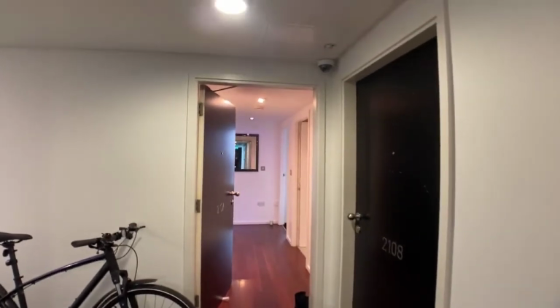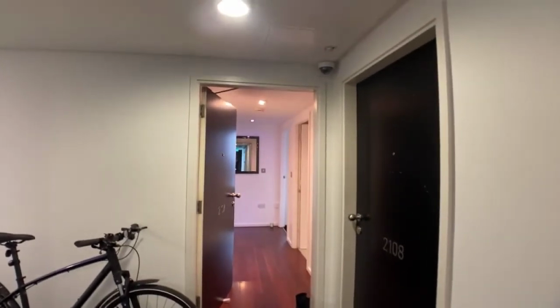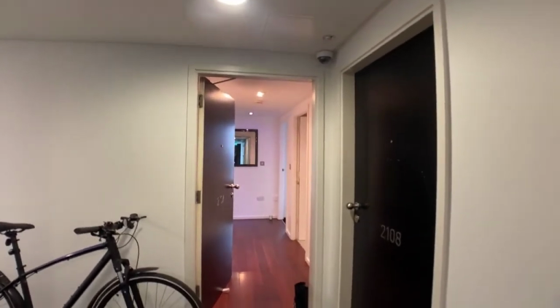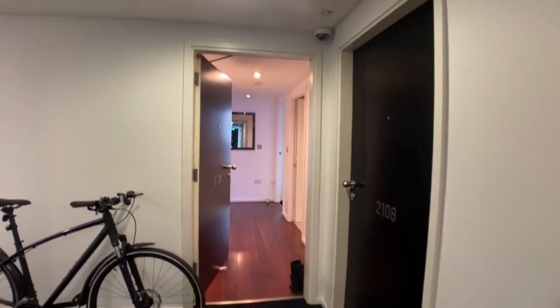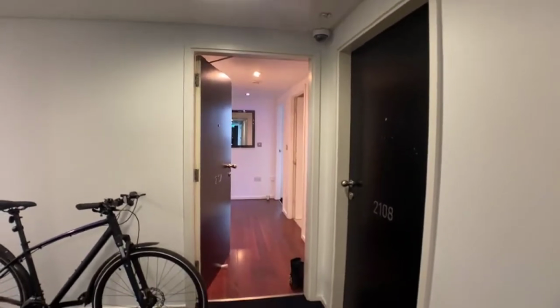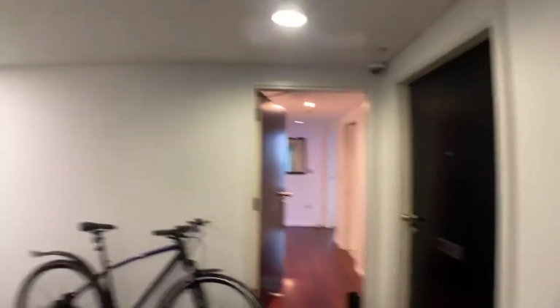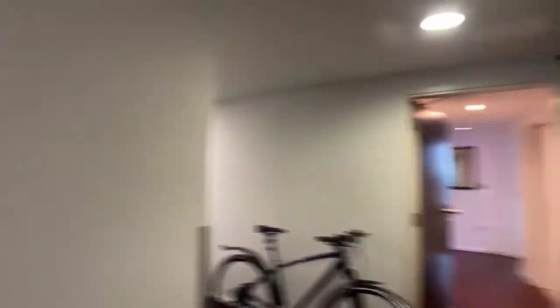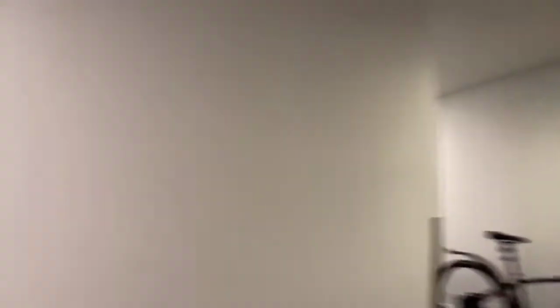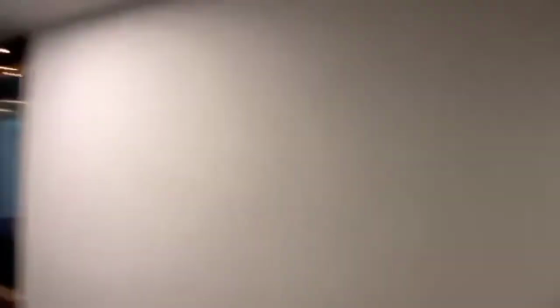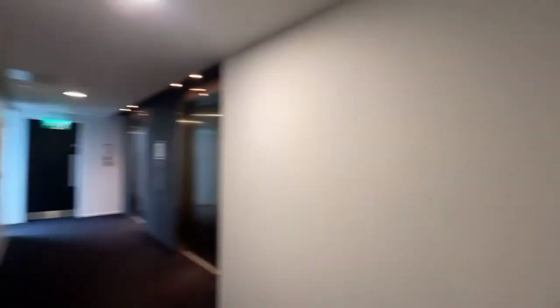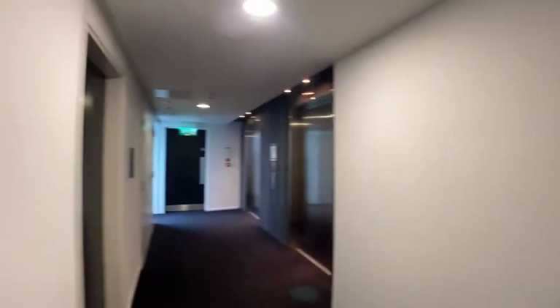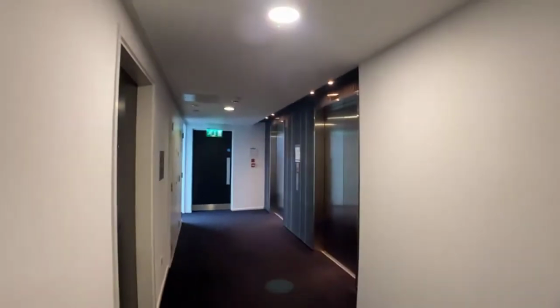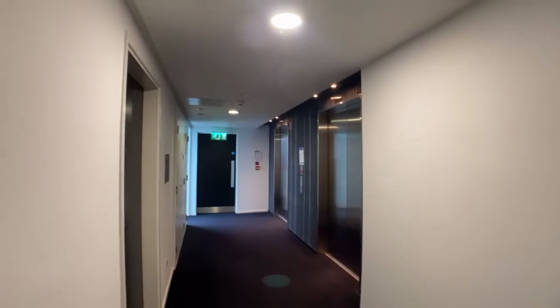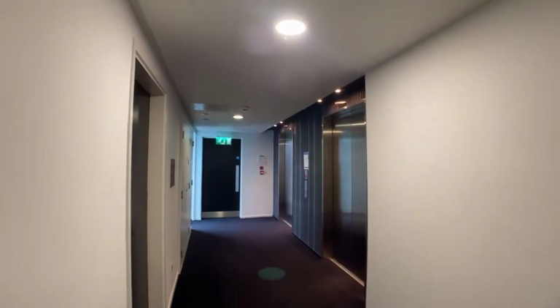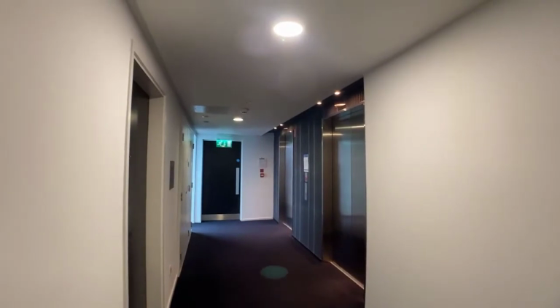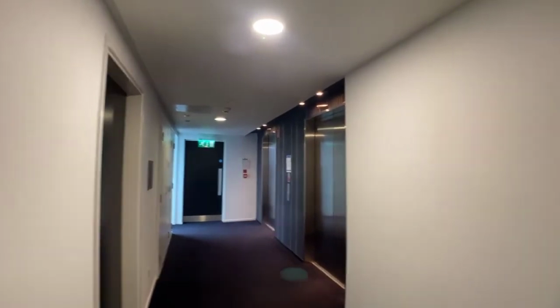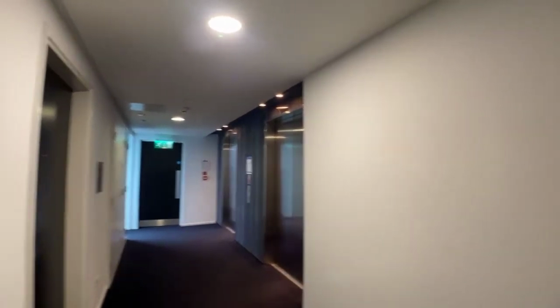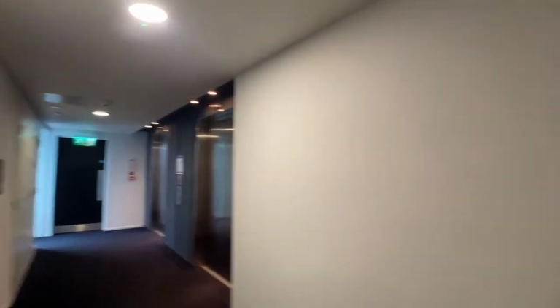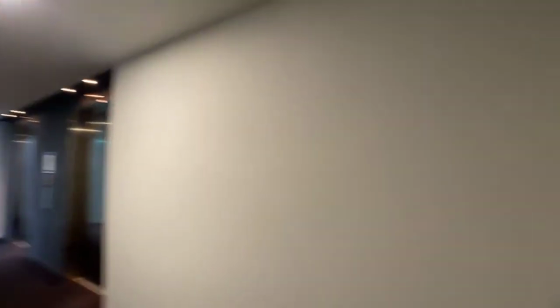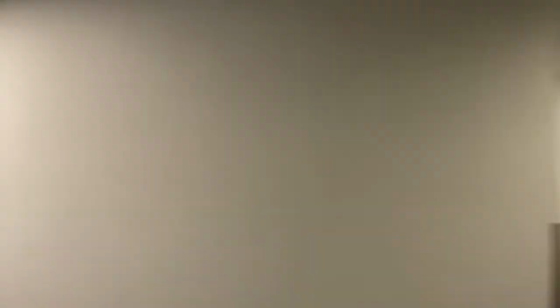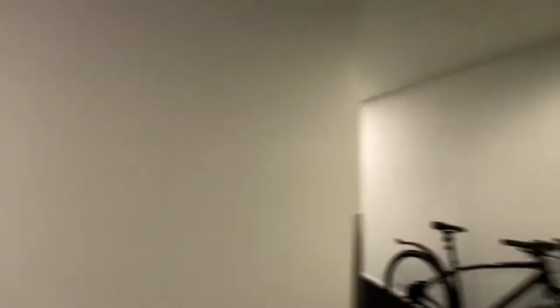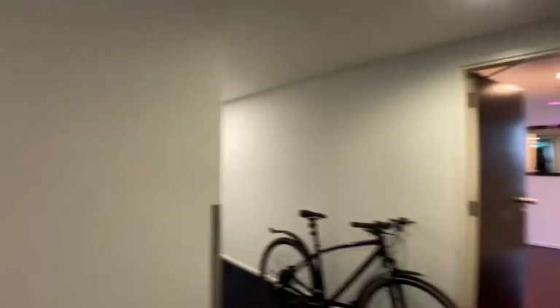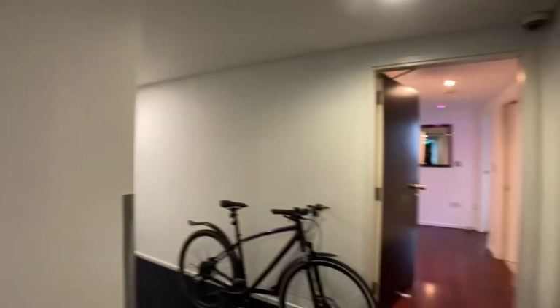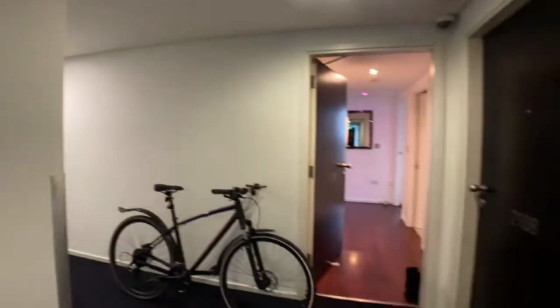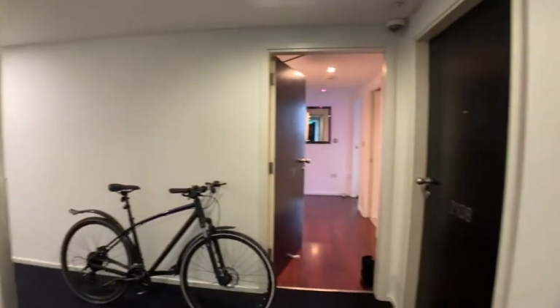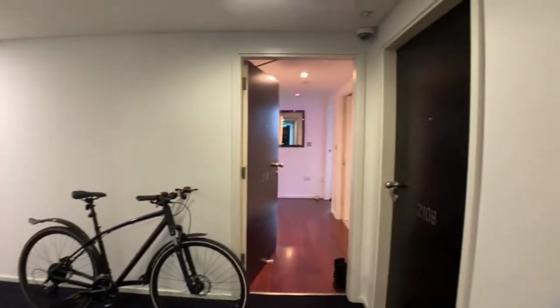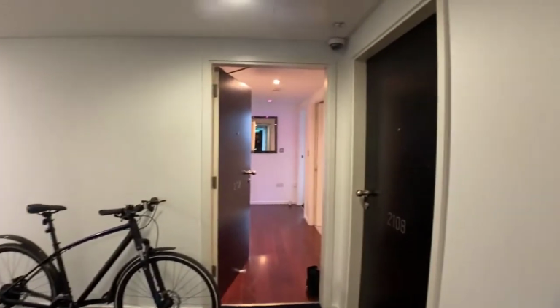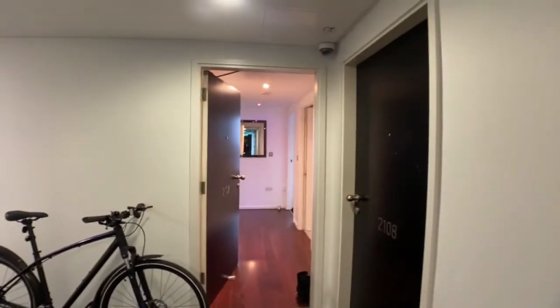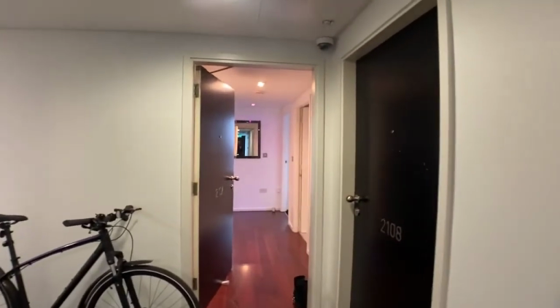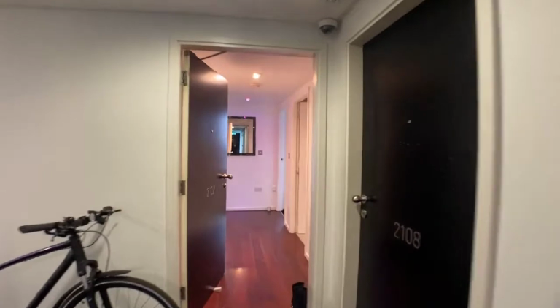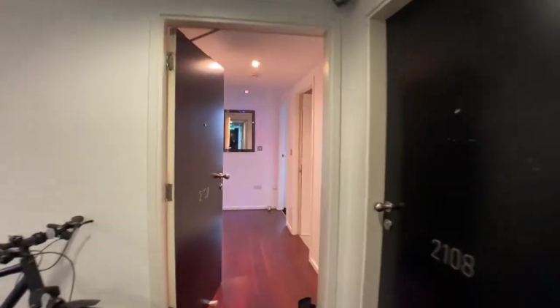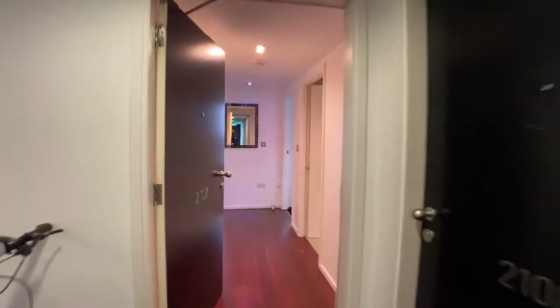So we're just outside, just up in the communal area. You've got the lifts here — it's on the 21st floor. I'll just head on in.